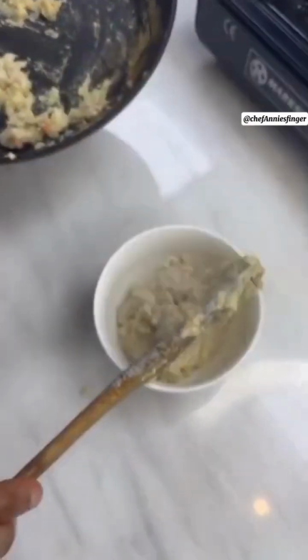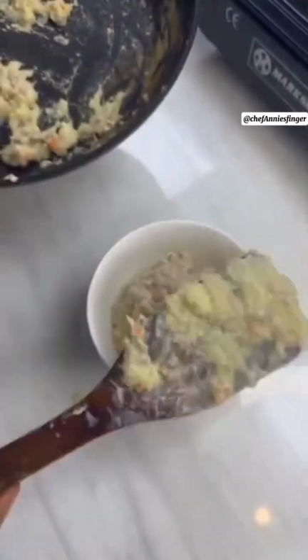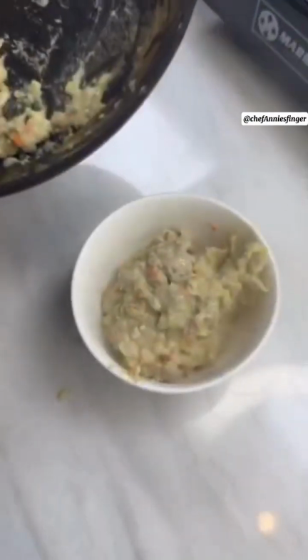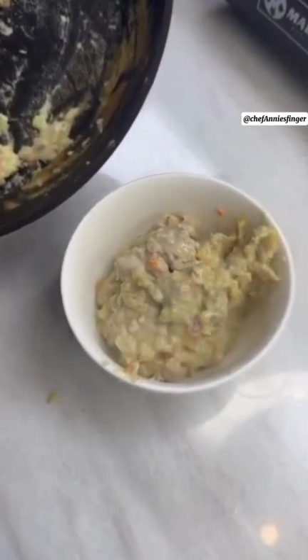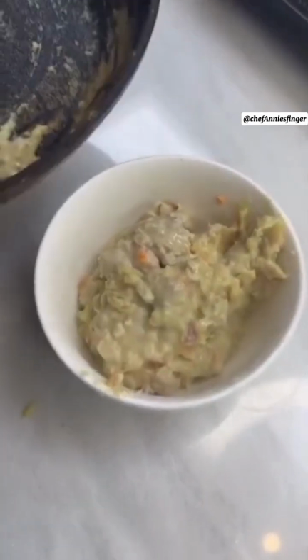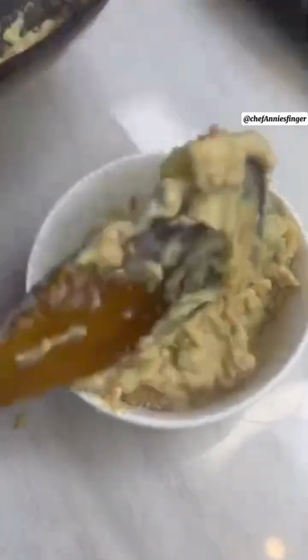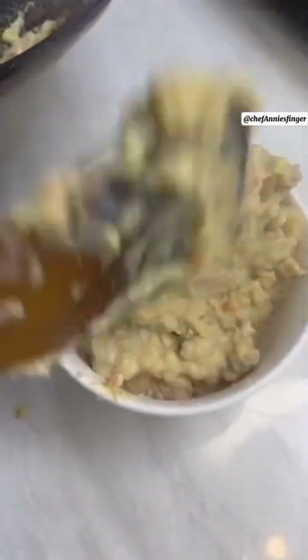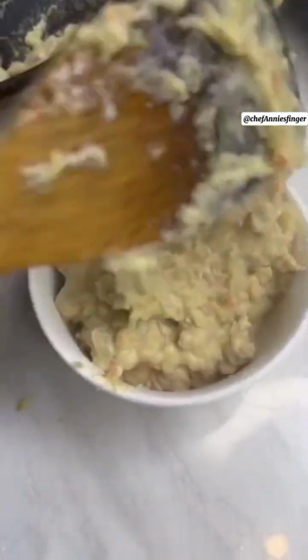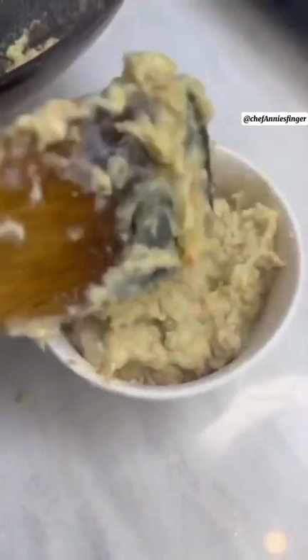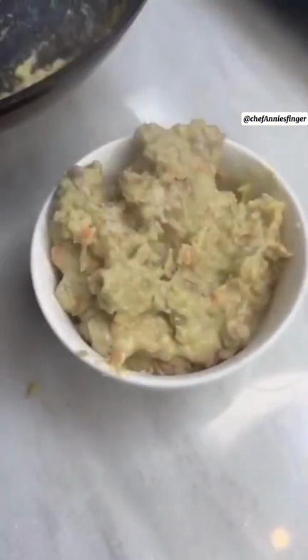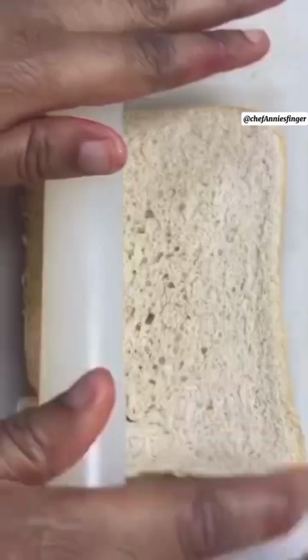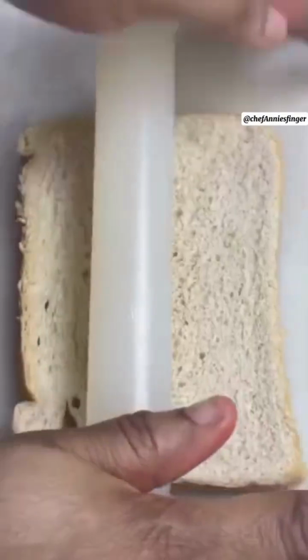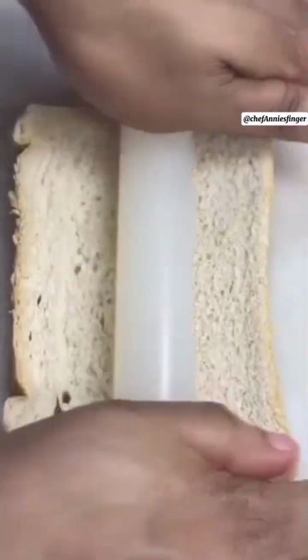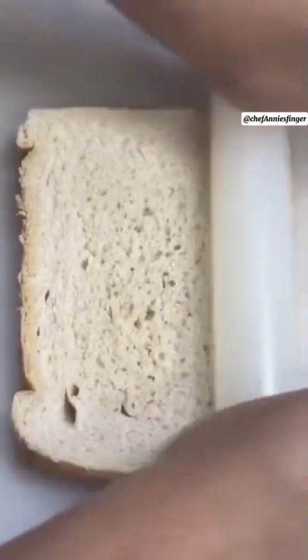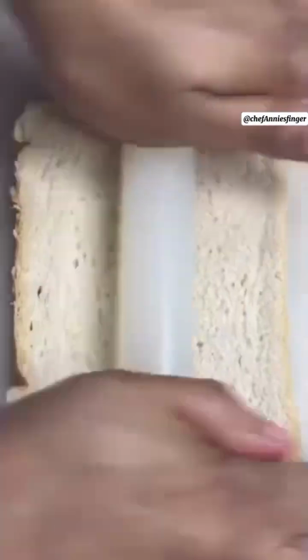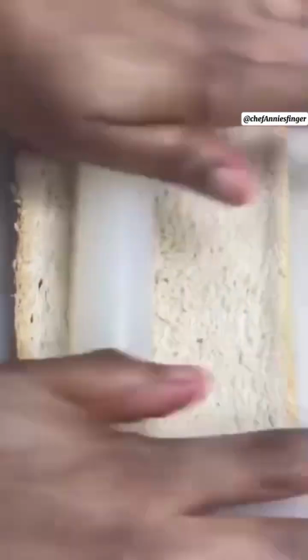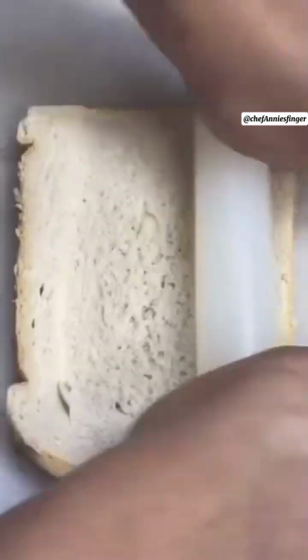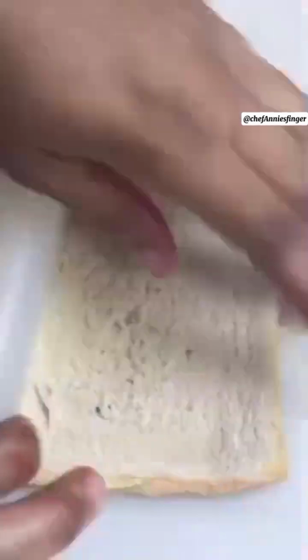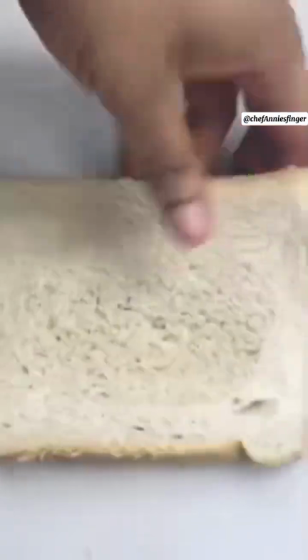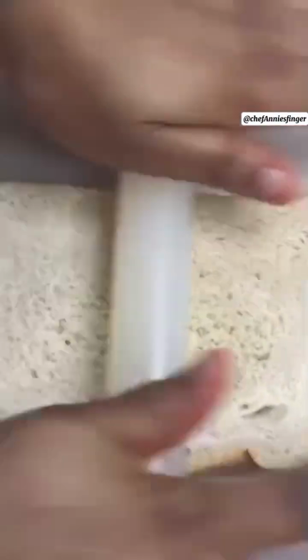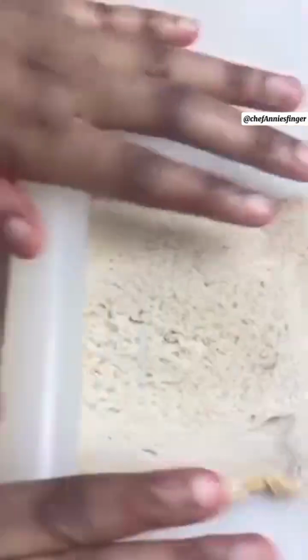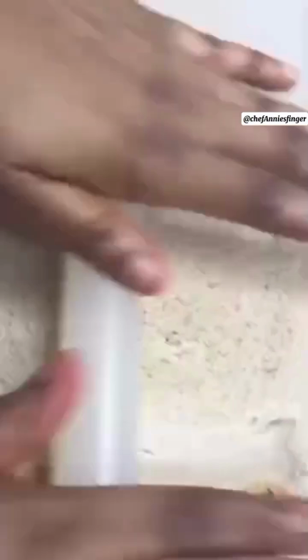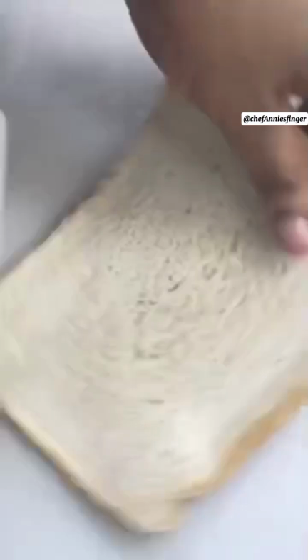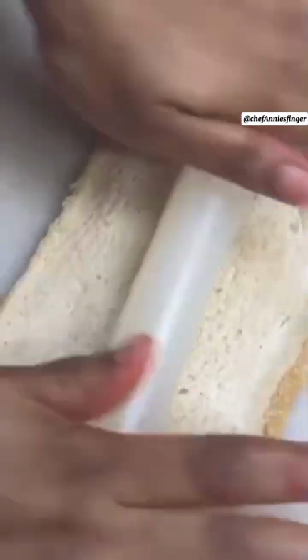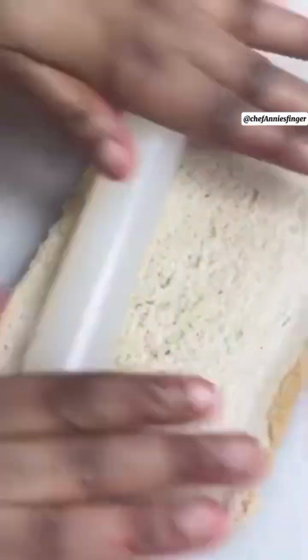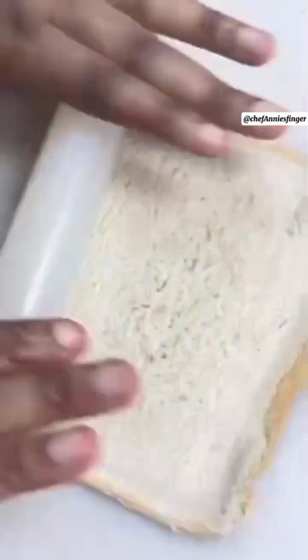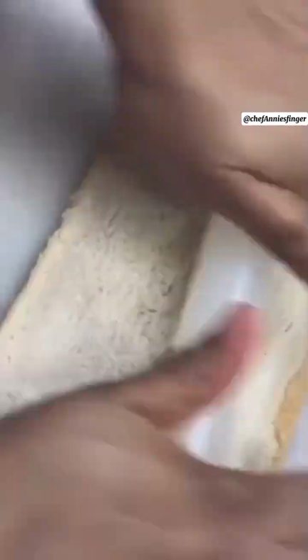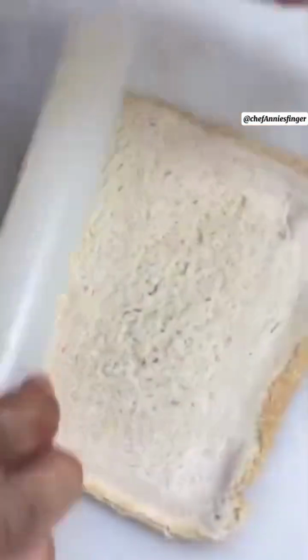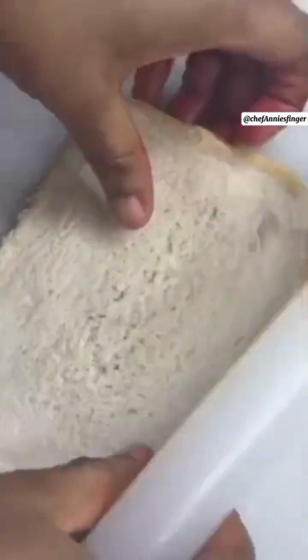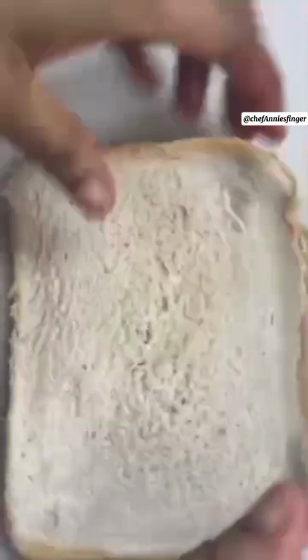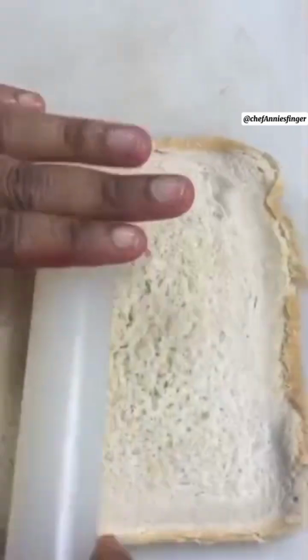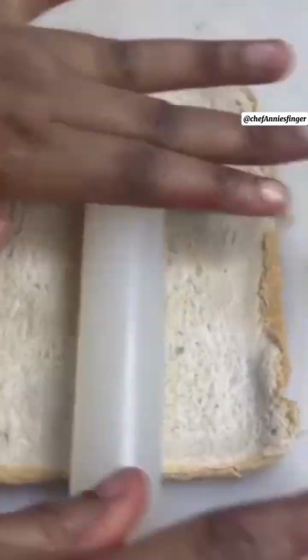The filling is ready — look at that. You must remove the bread crust. Allow it to cool before using it. Take a slice of bread and roll it flat, making sure it's cold.